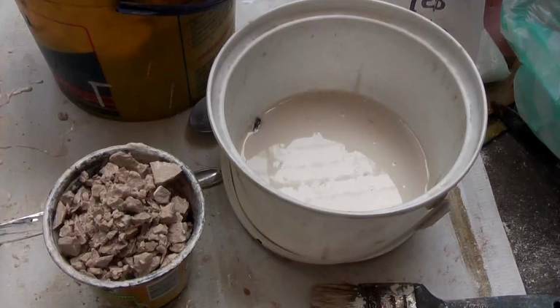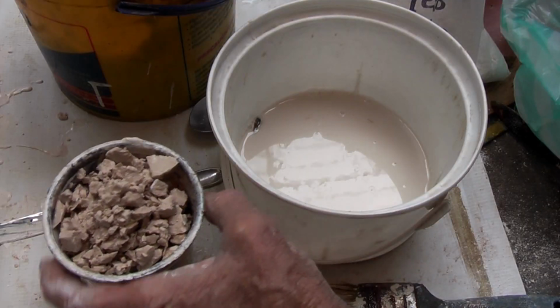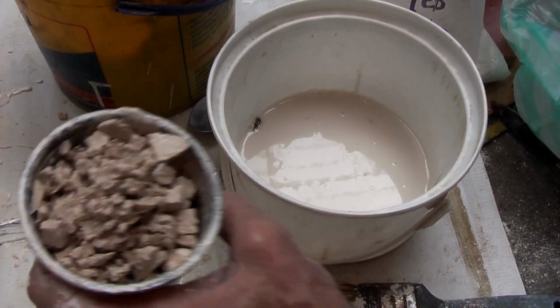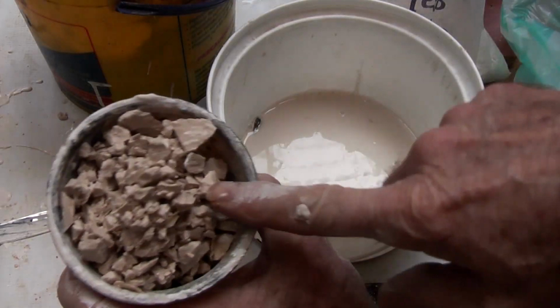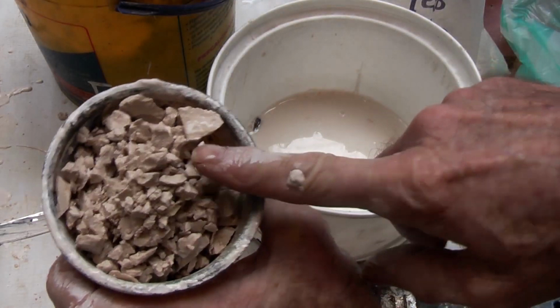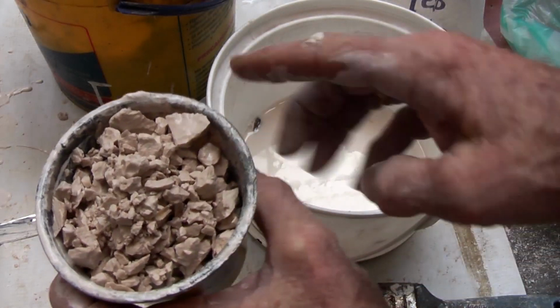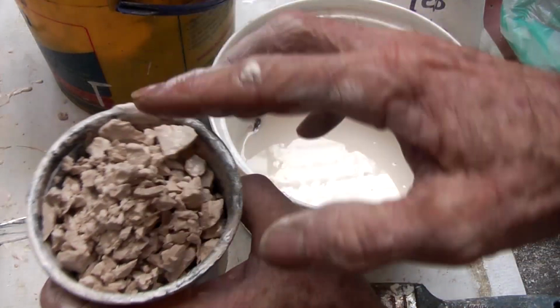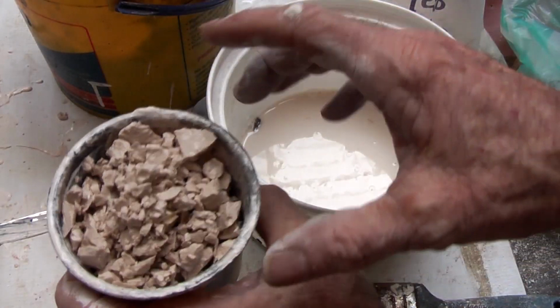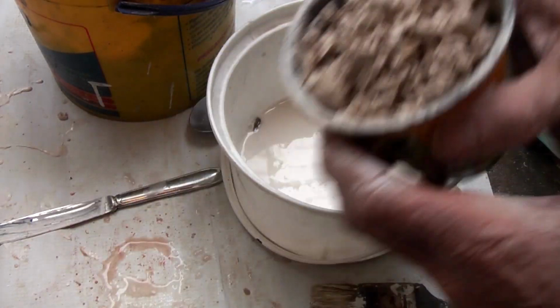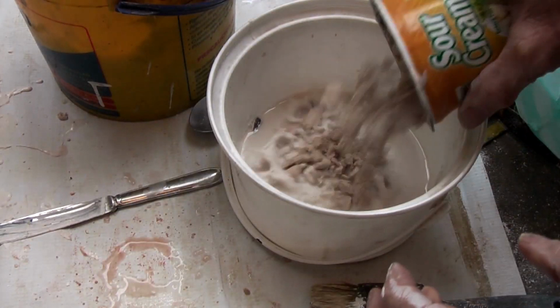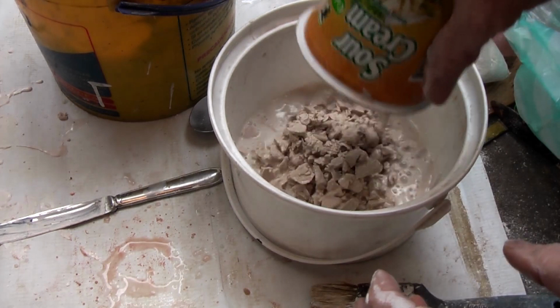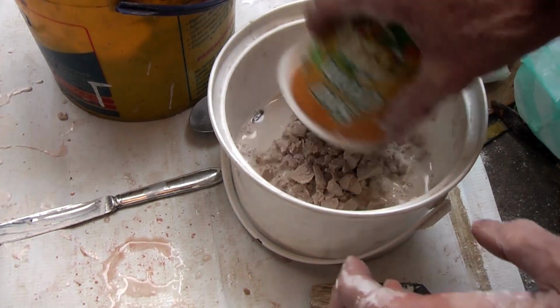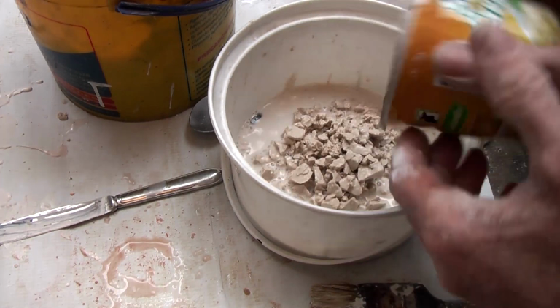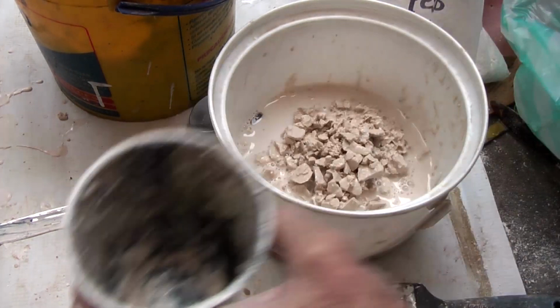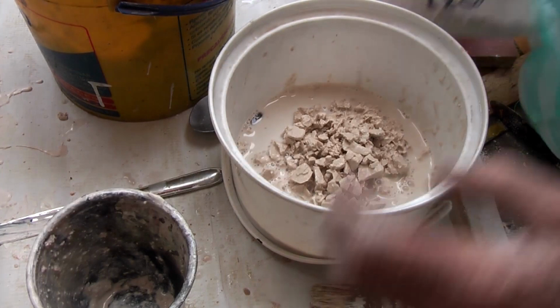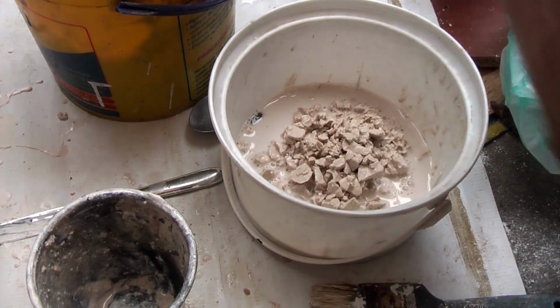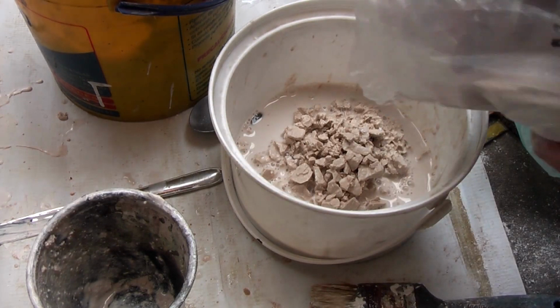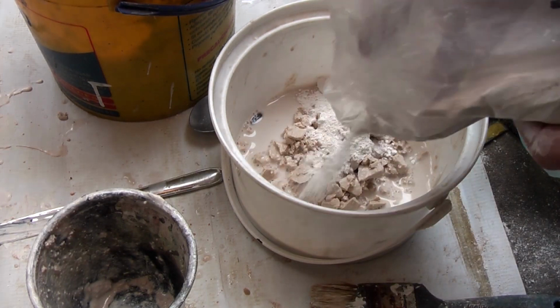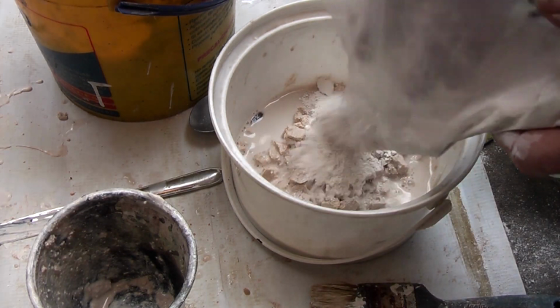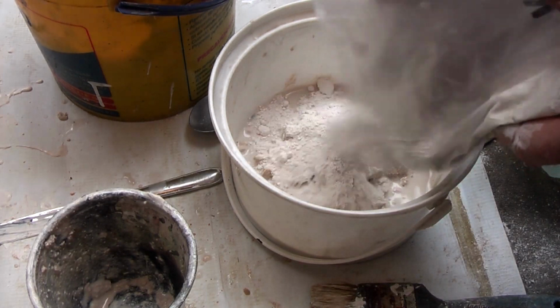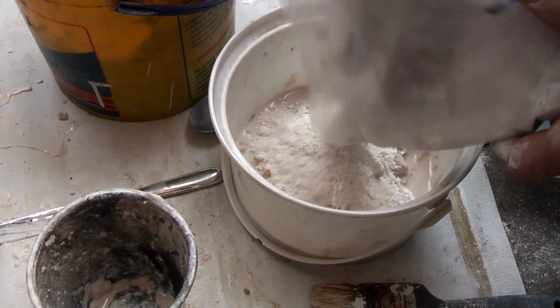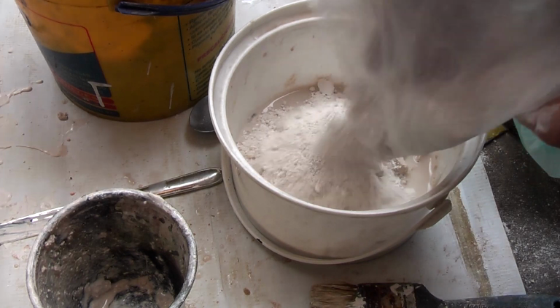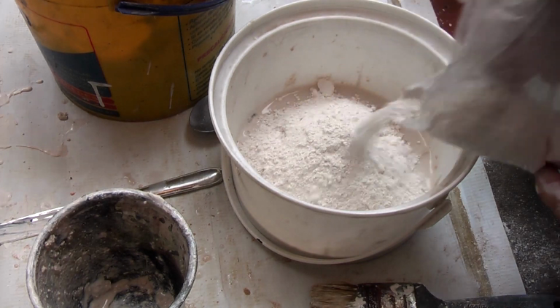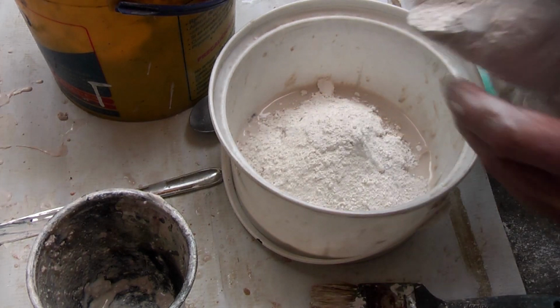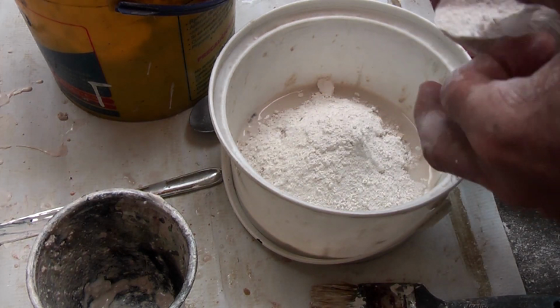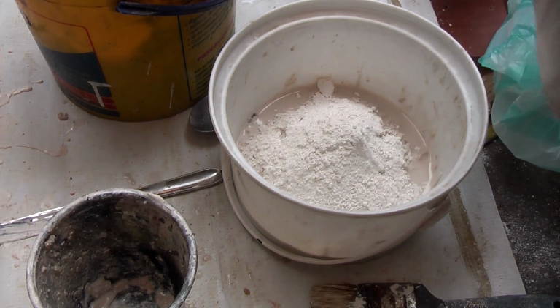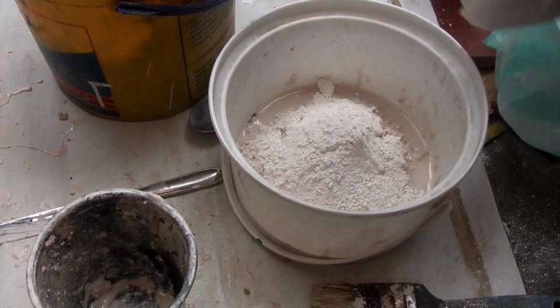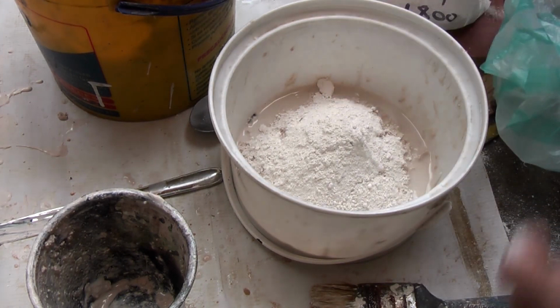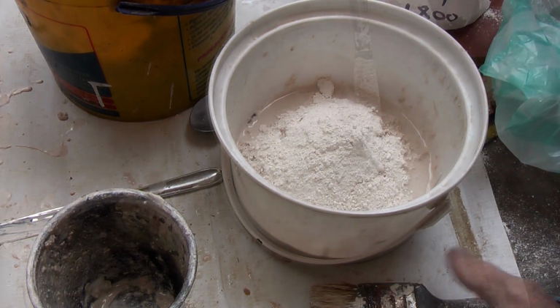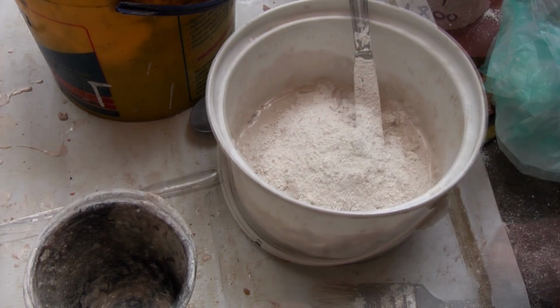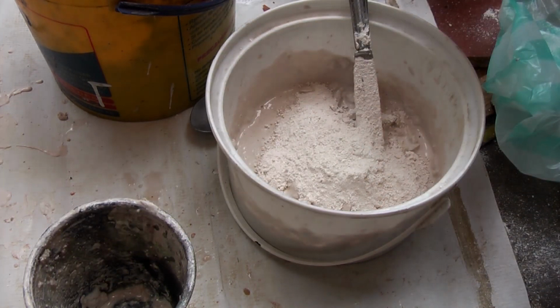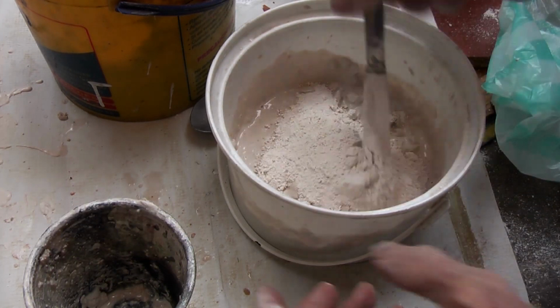Then I am going to mix some of that wet crushed up stuff, about 50-50 percent is okay, to then make a good bulk coat. It's sort of like cement.